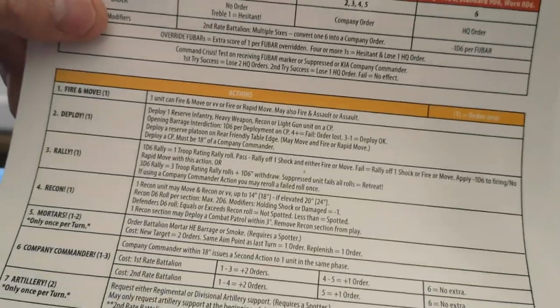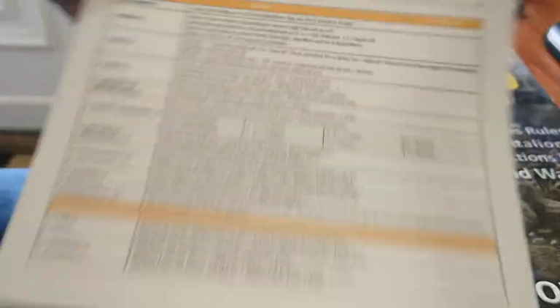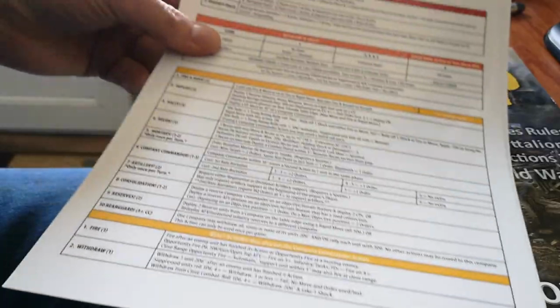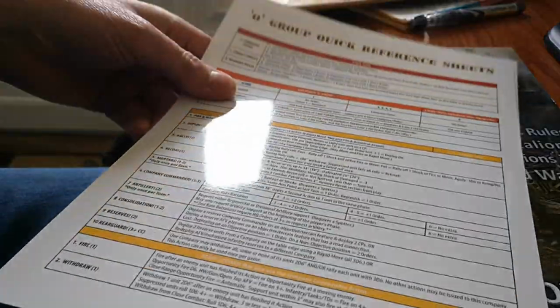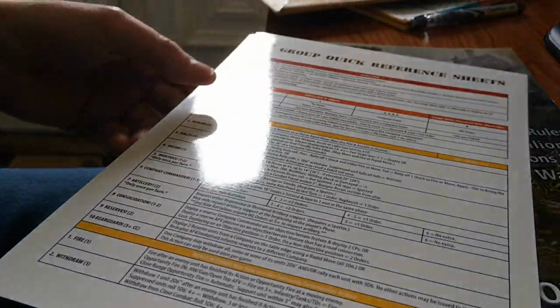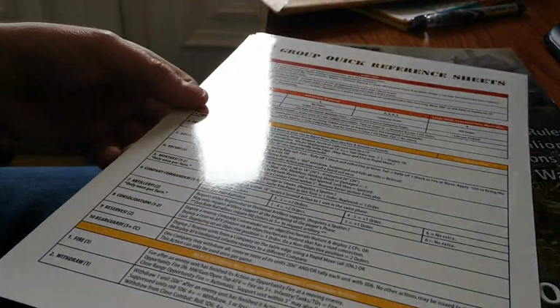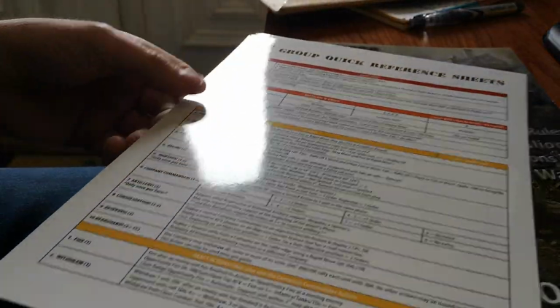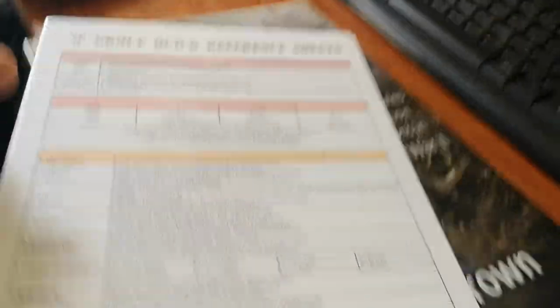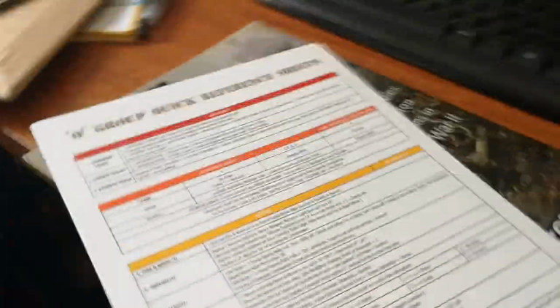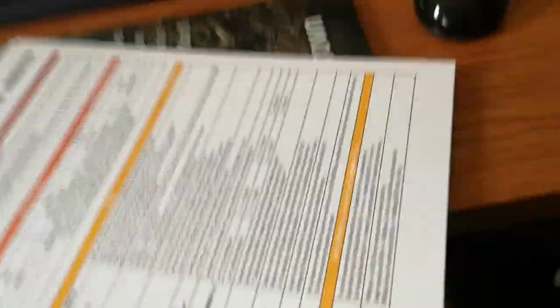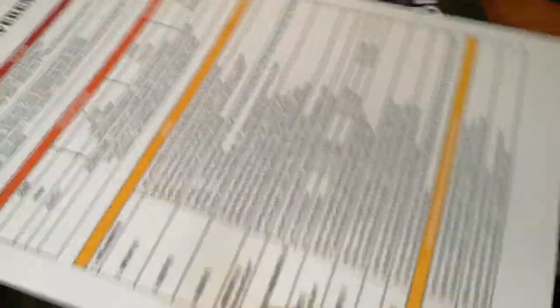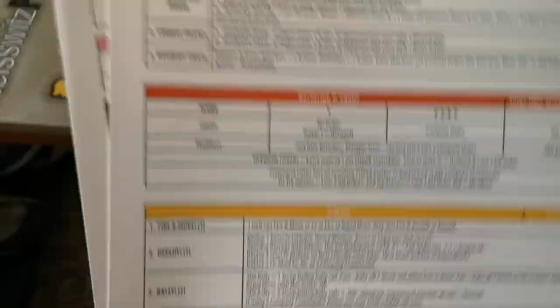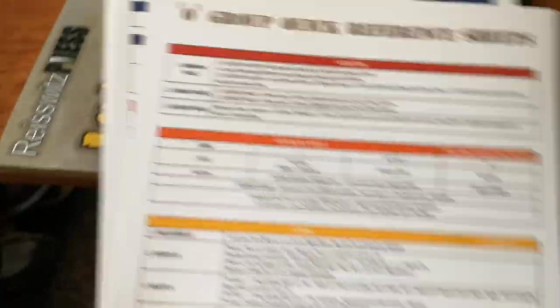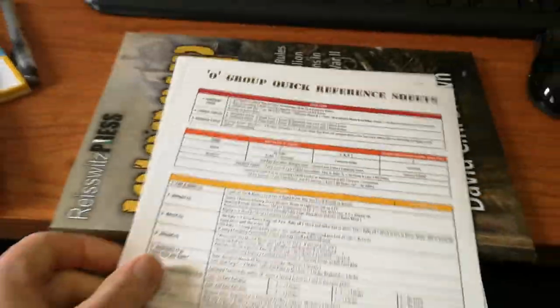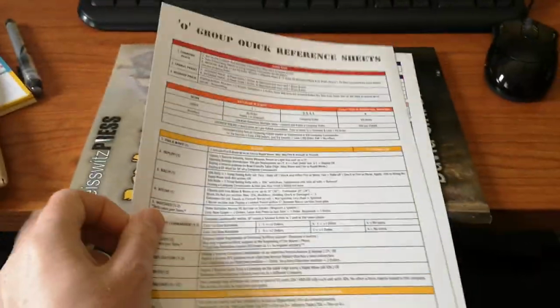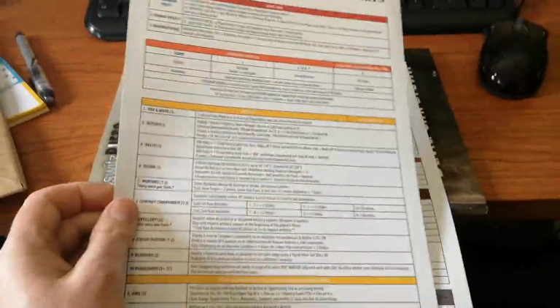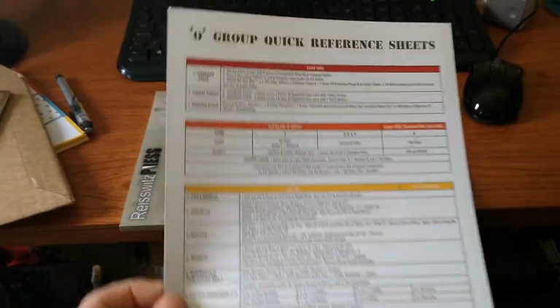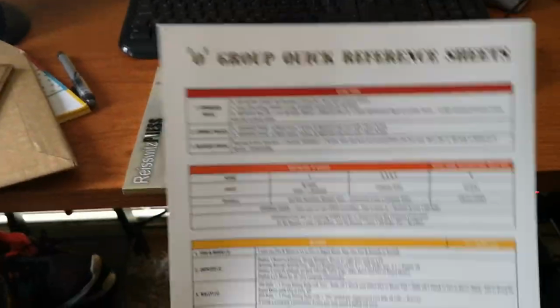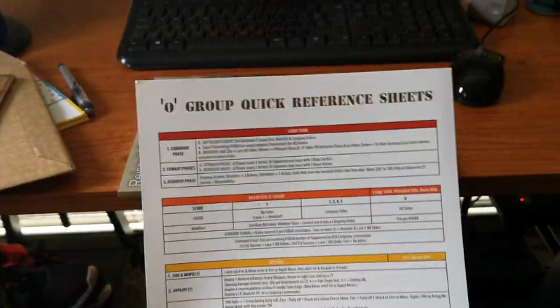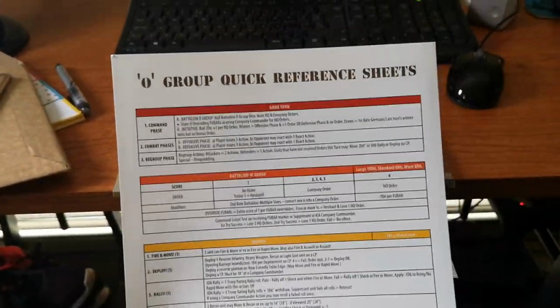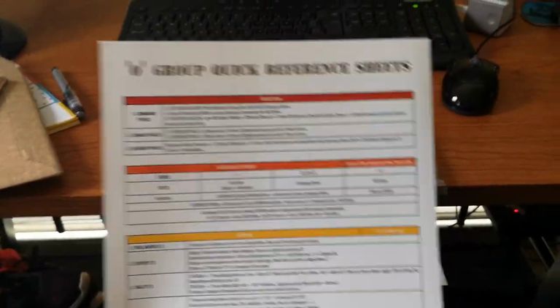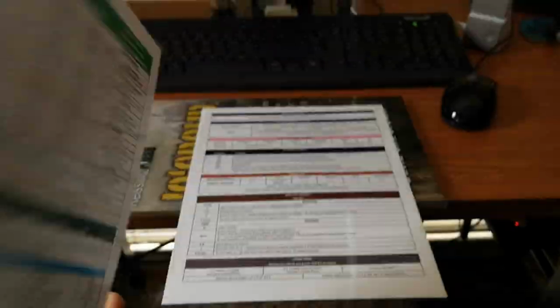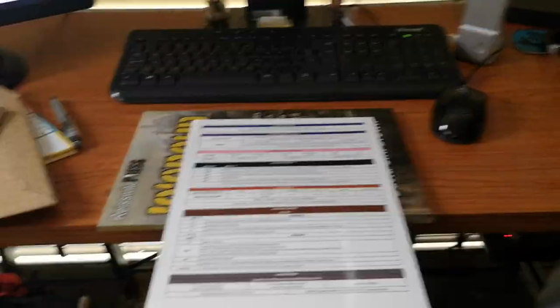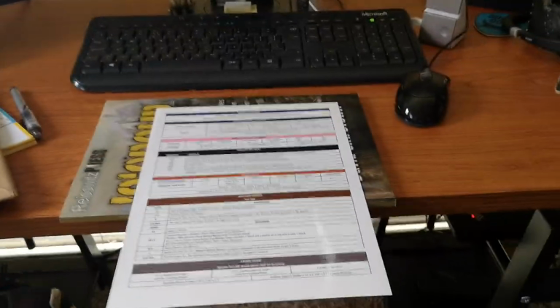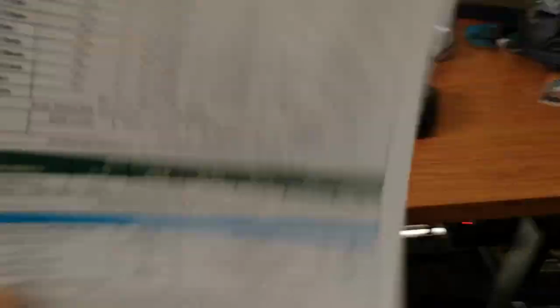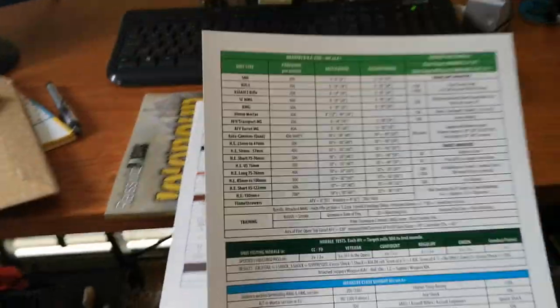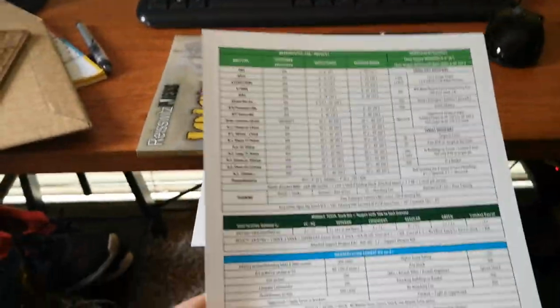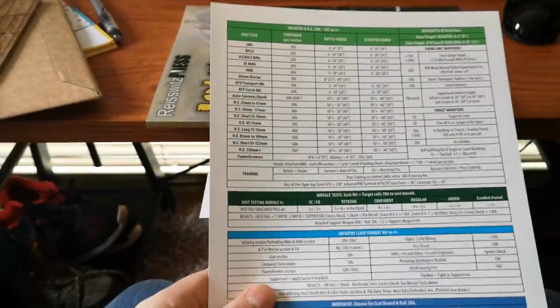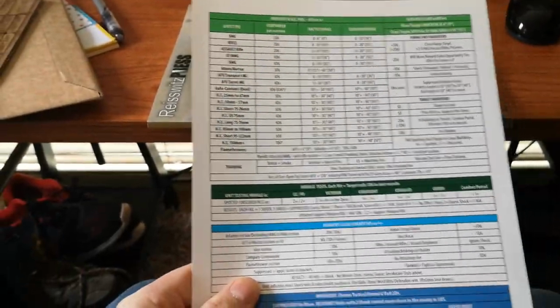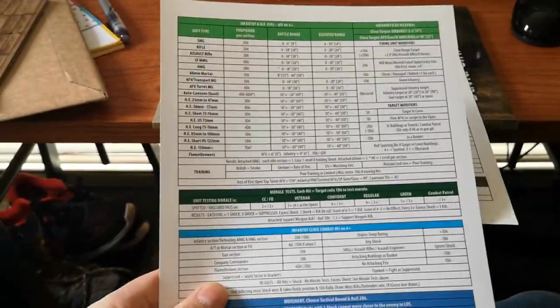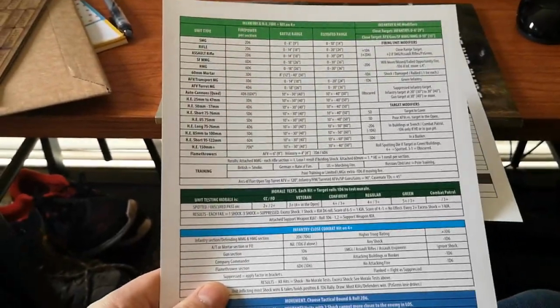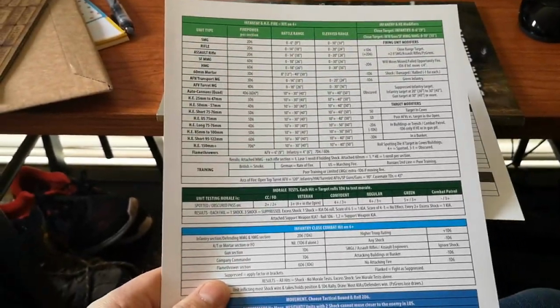The quick reference sheets — just with this camera, so that's the quick reference sheets here. O Group. If you're into it, there are a lot of tables — seems to be the way.